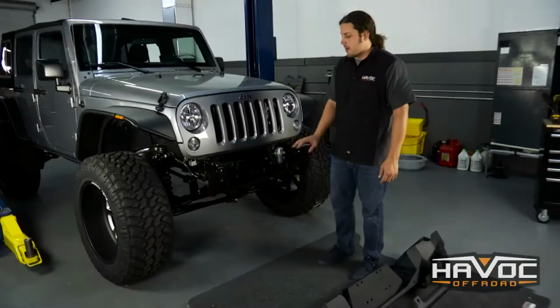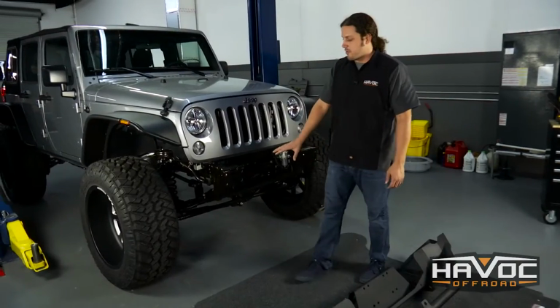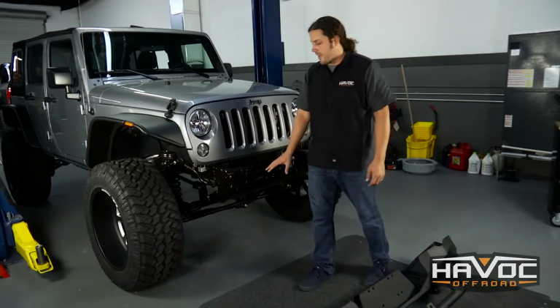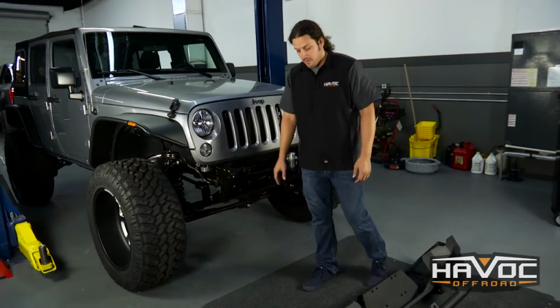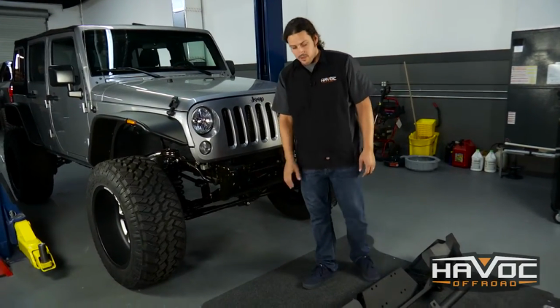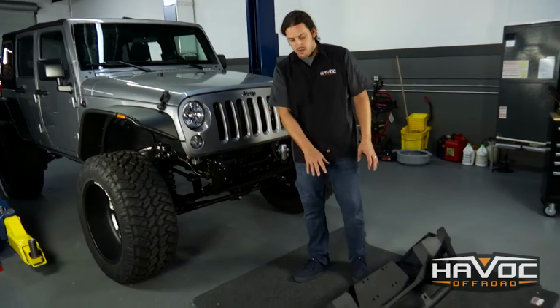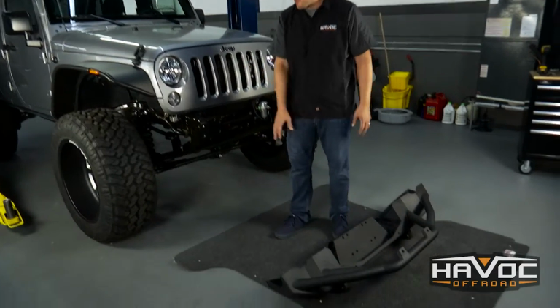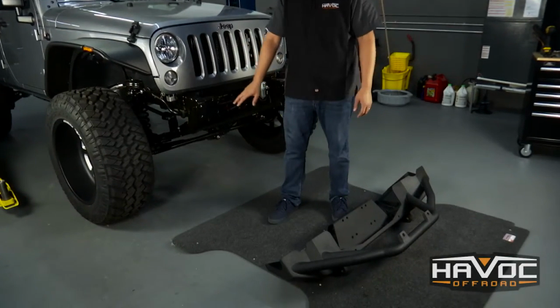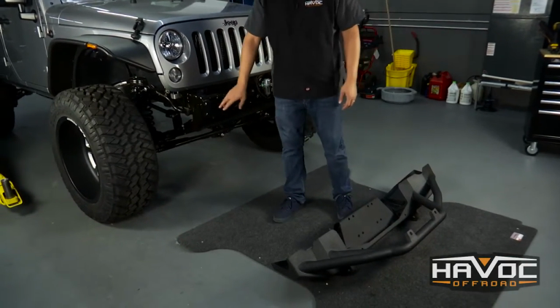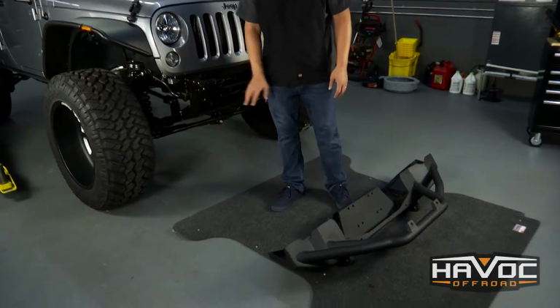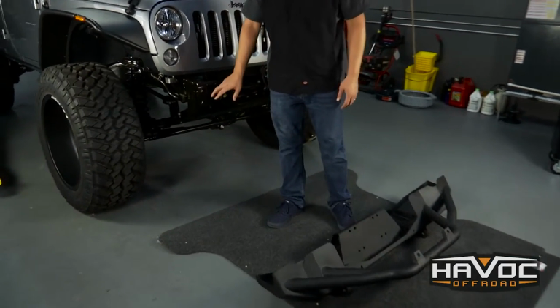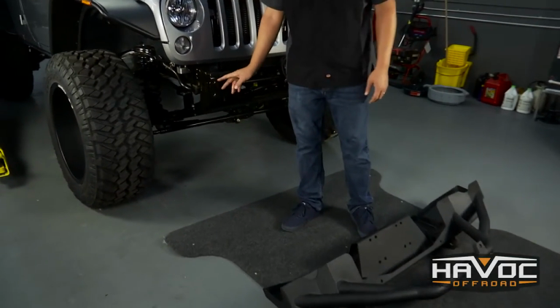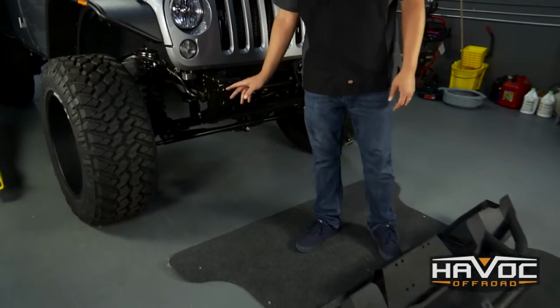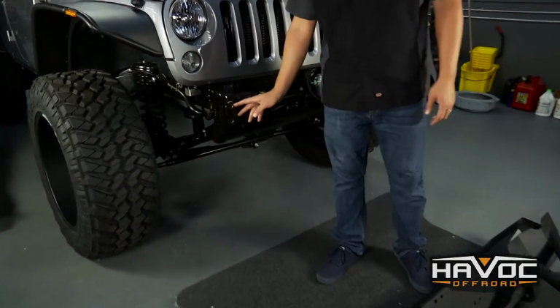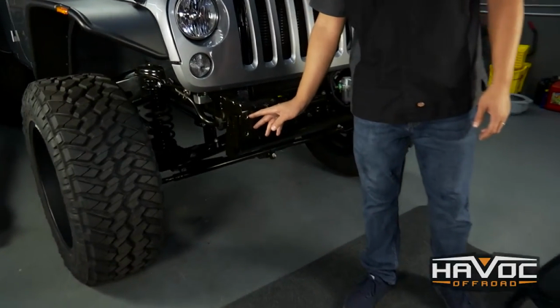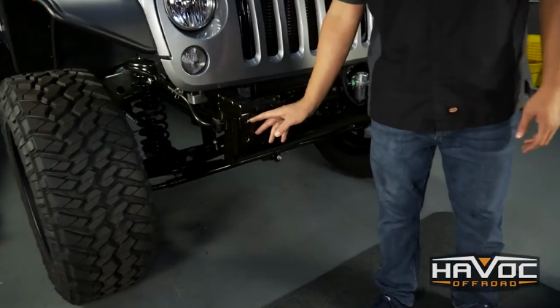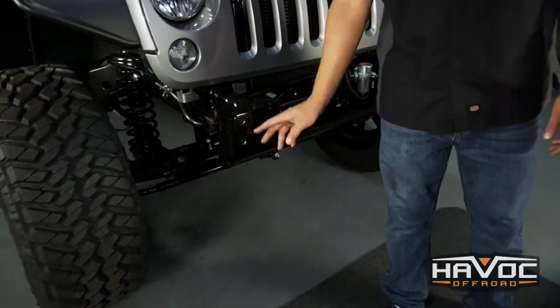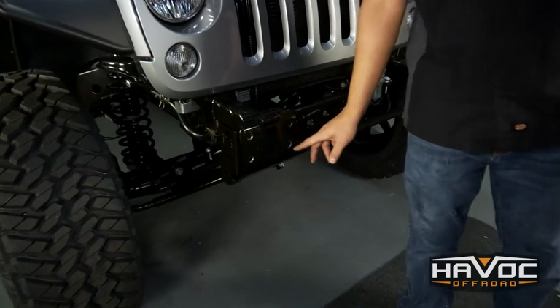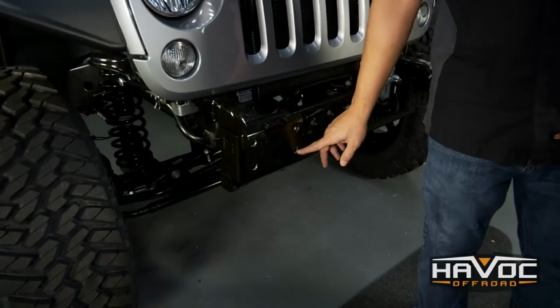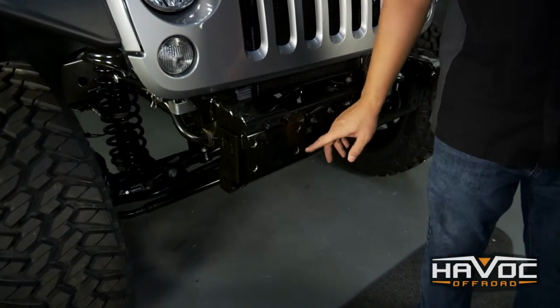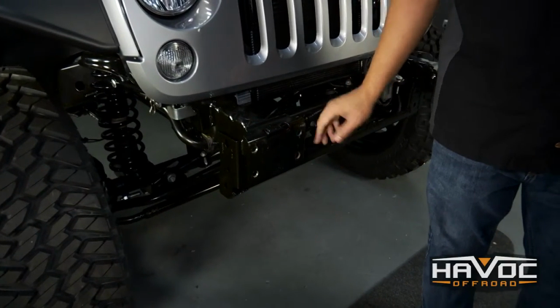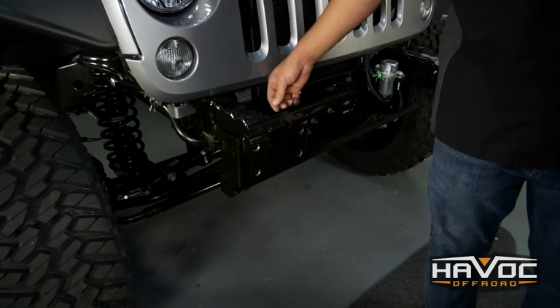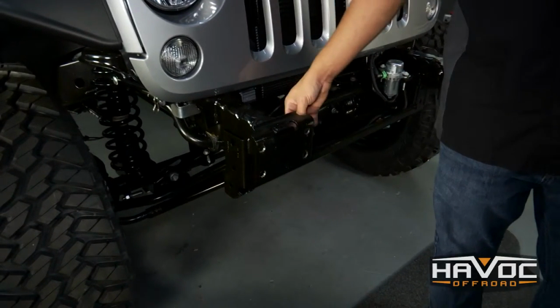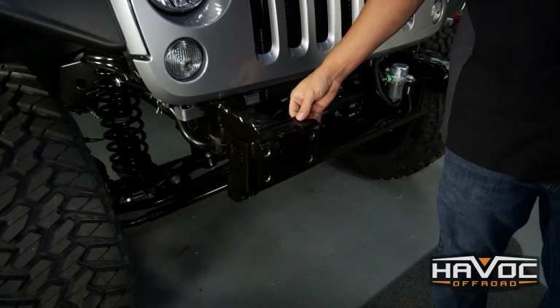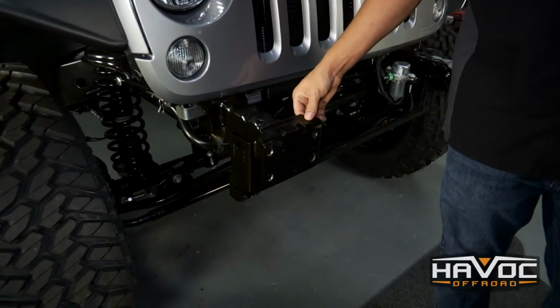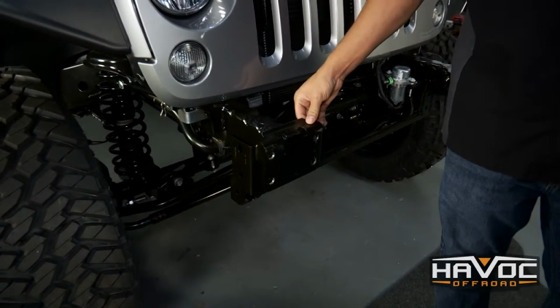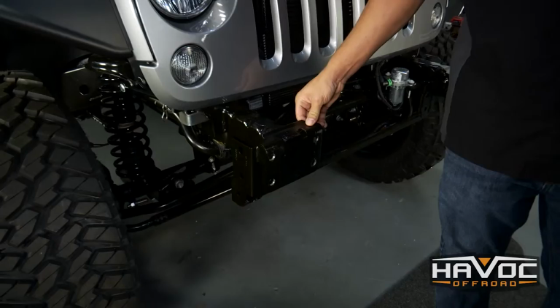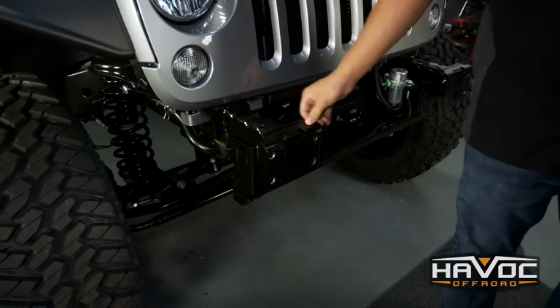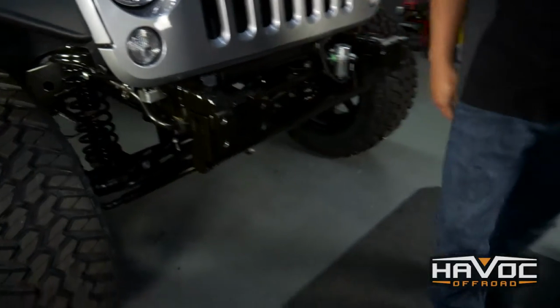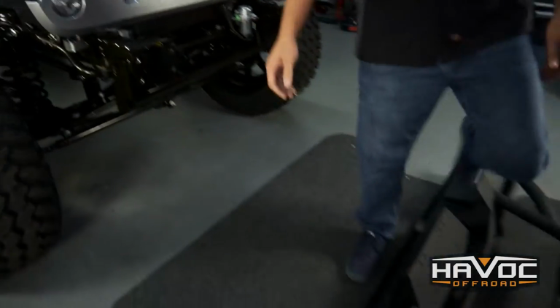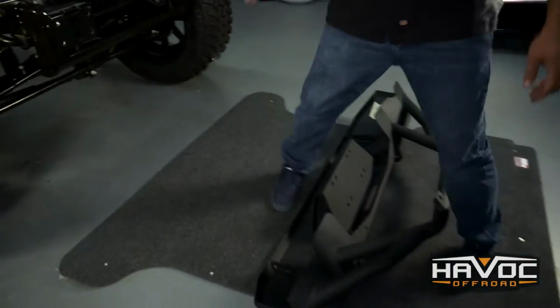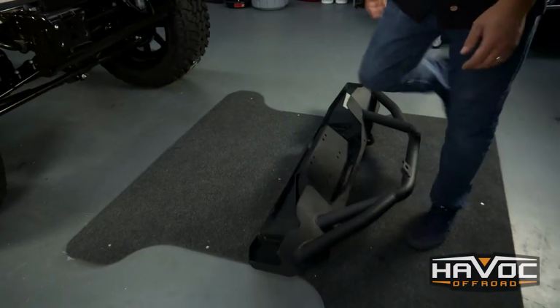Alright, so we've removed our factory bumper and we're going to install our Havoc bumper. This bumper installs with two studs mounted to the bumper on the outside of the frame horn, one on the bottom, and then there'll be a bolt that will feed through the back upper hole in the frame horn. So let's go ahead and get our bumper lined up.